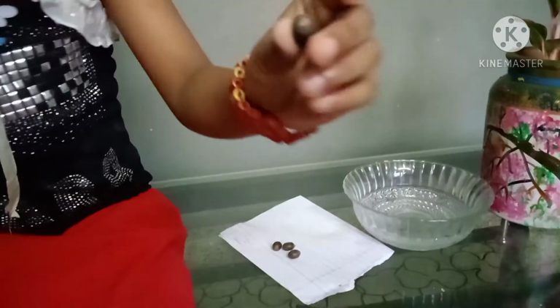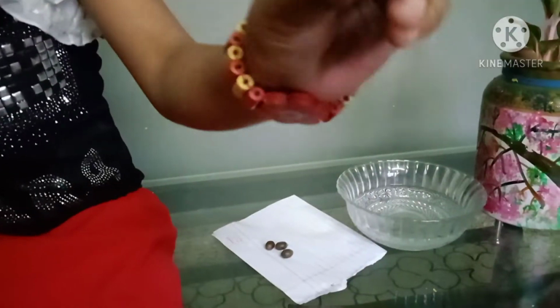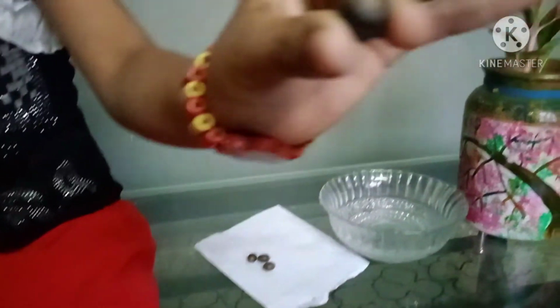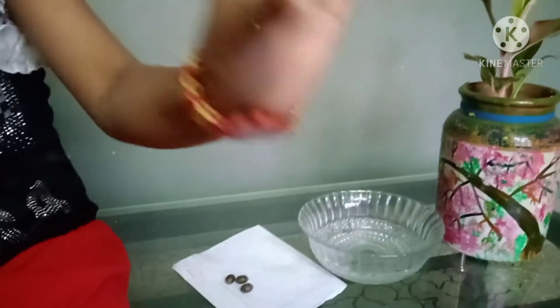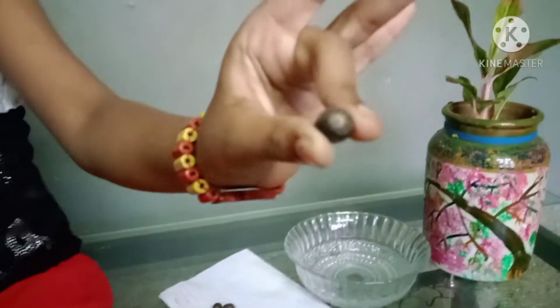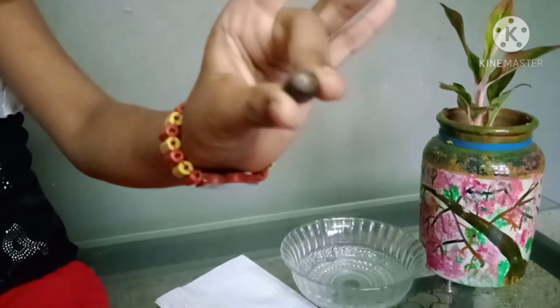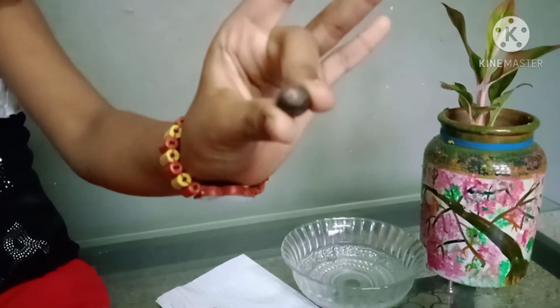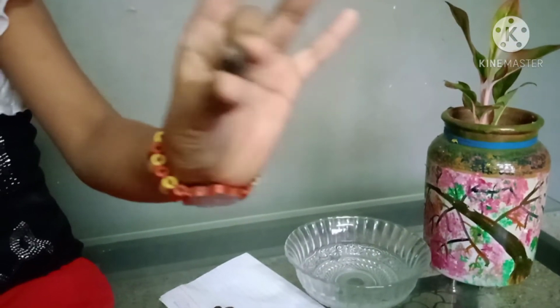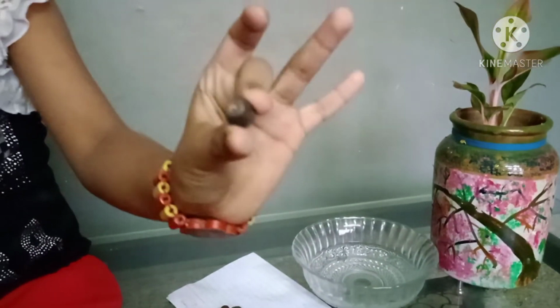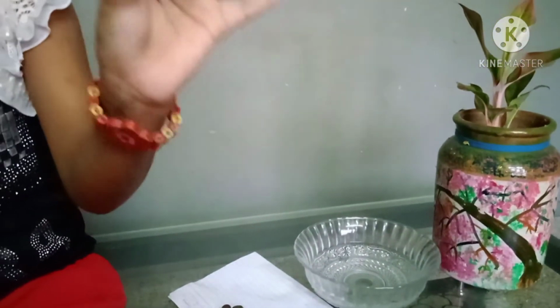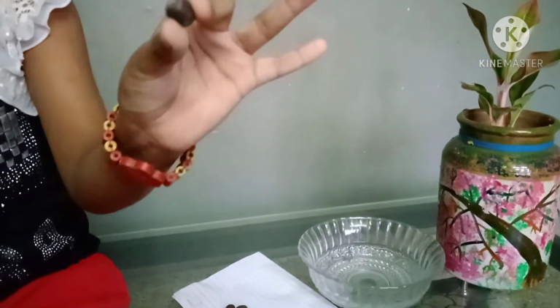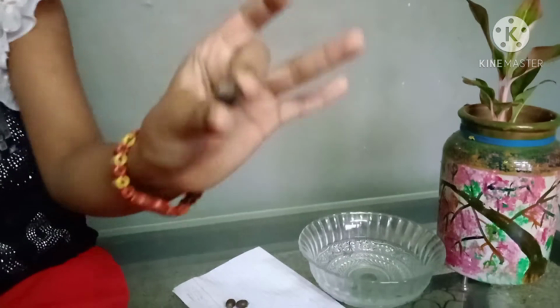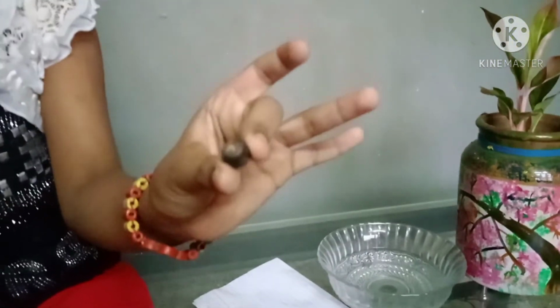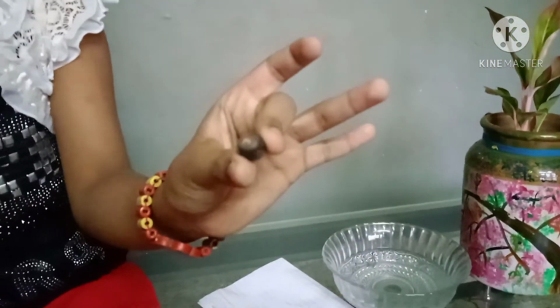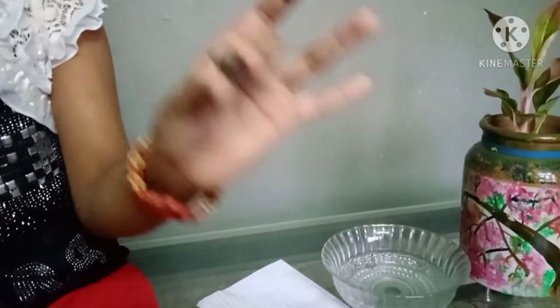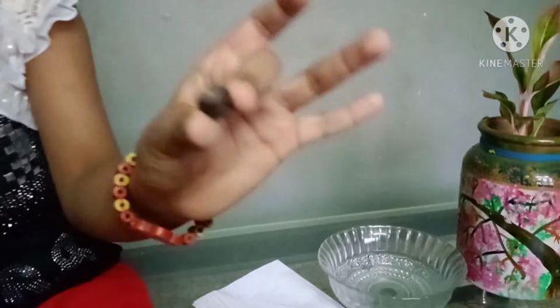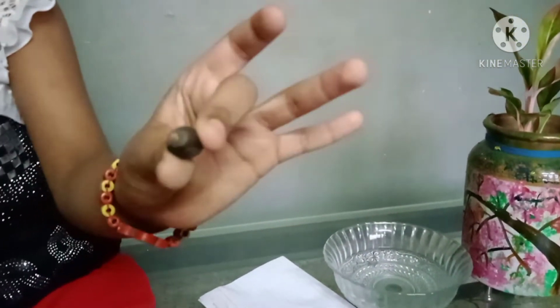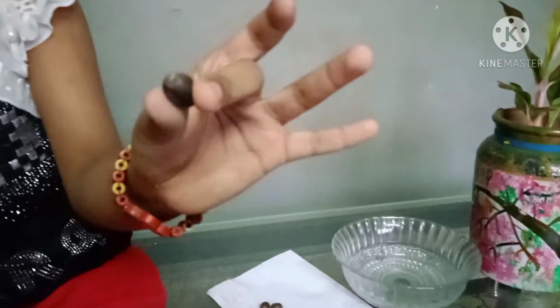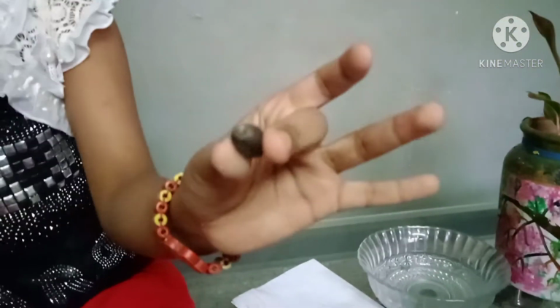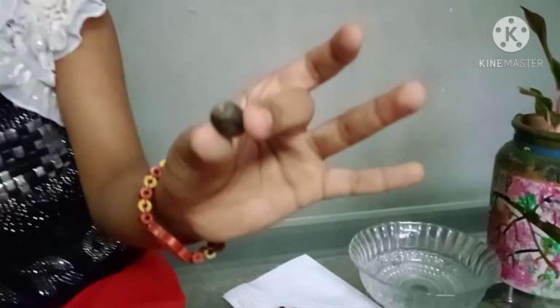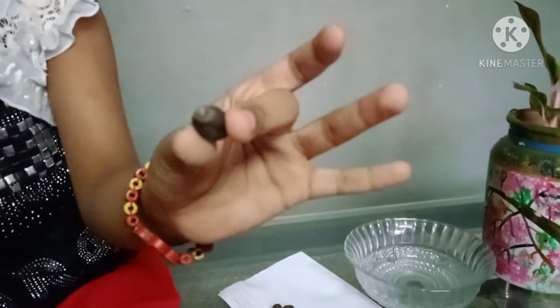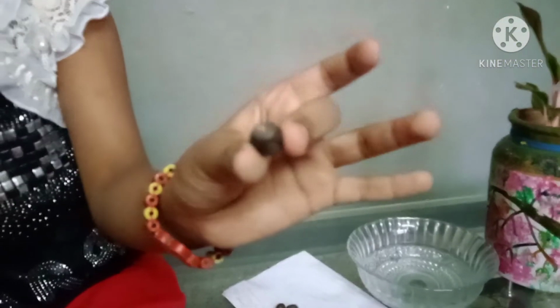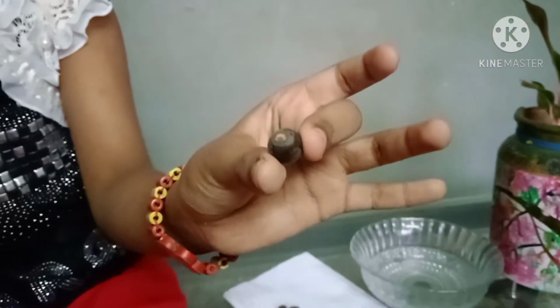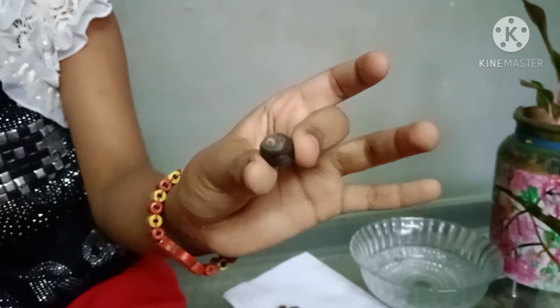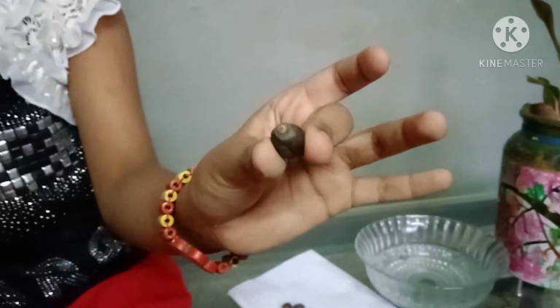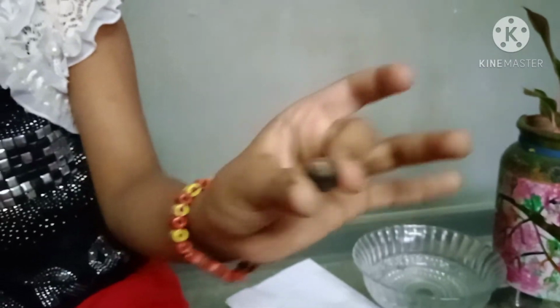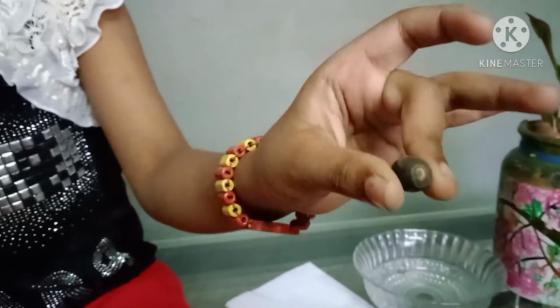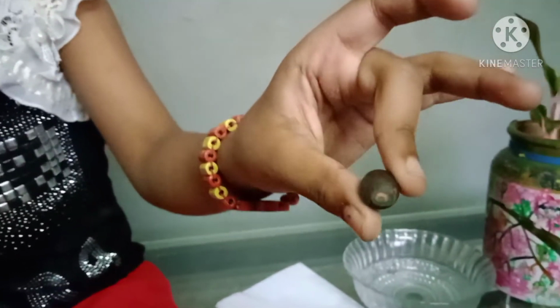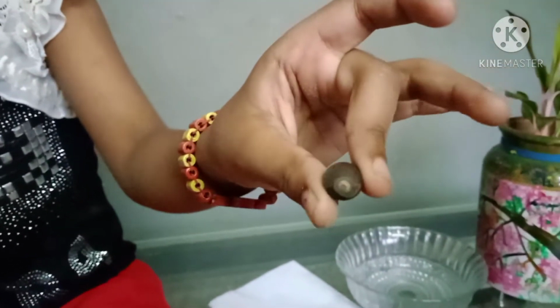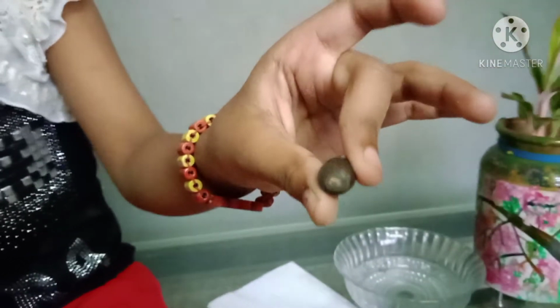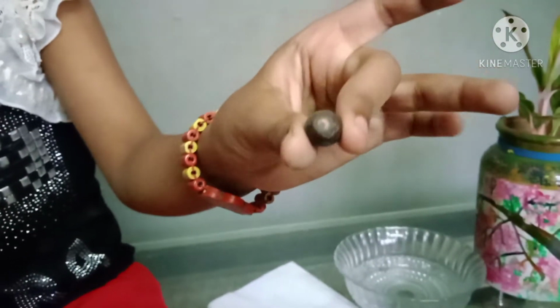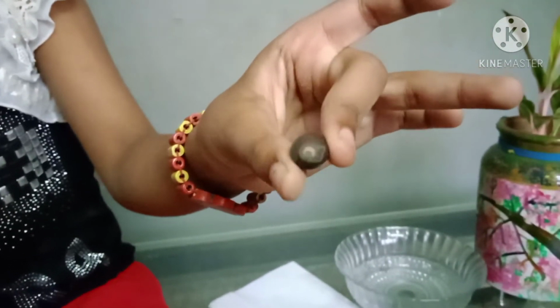We will take the white color to make the white color. Let's put the white color to make it.